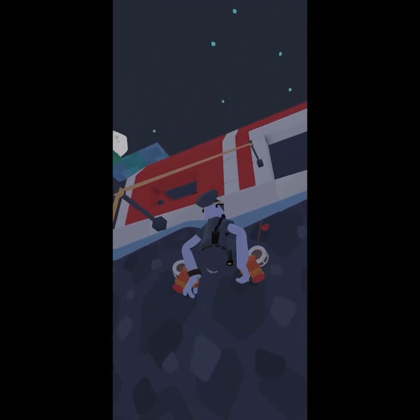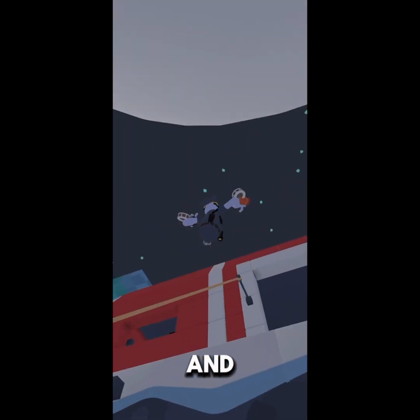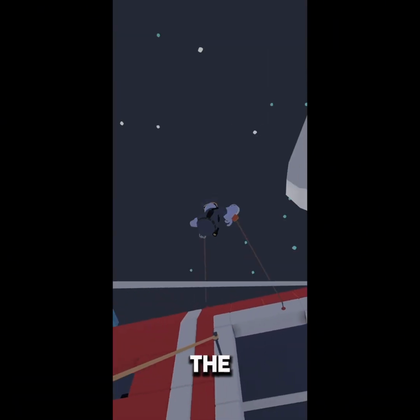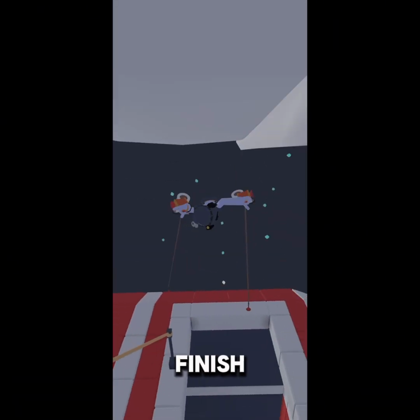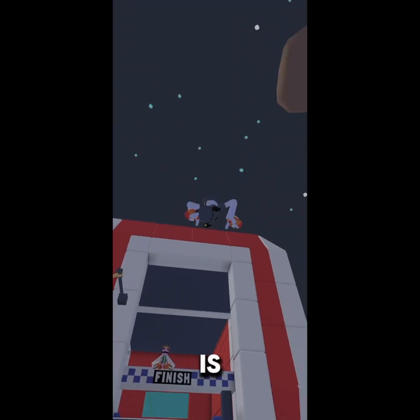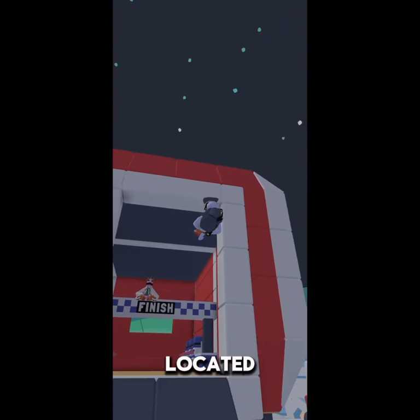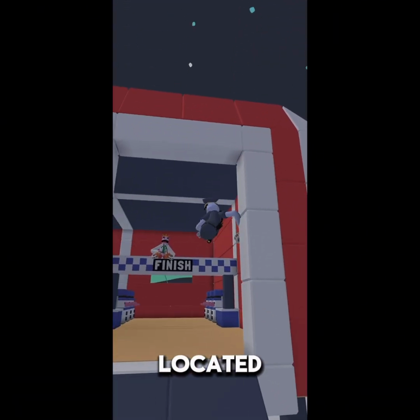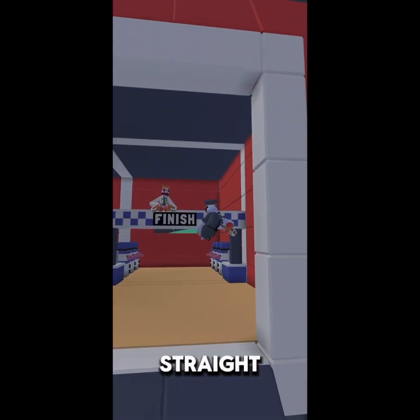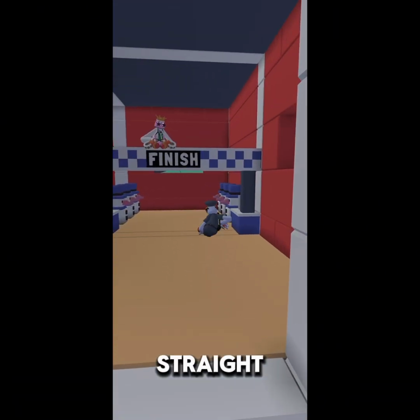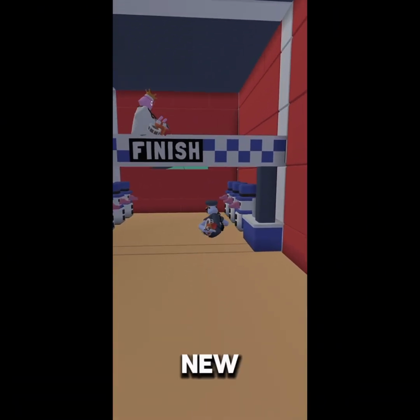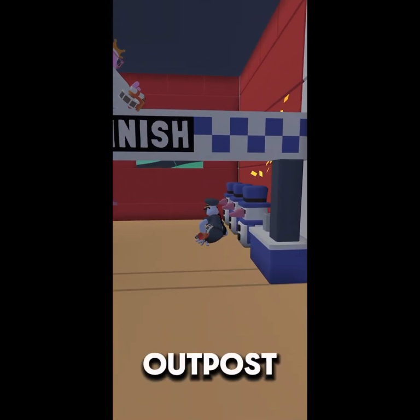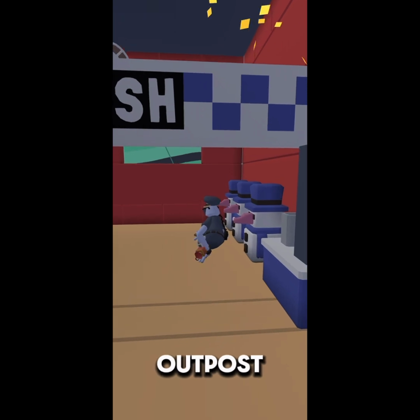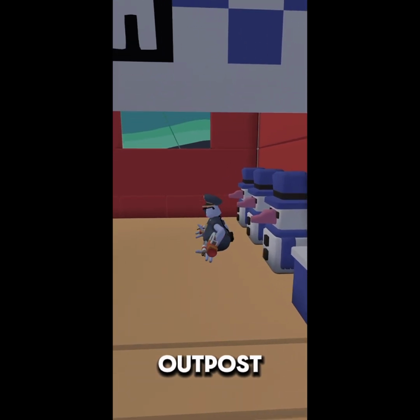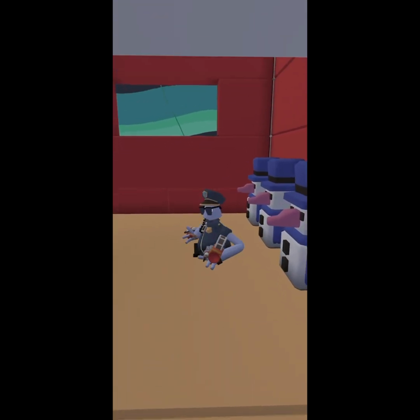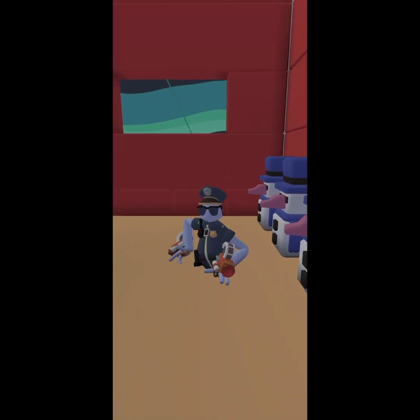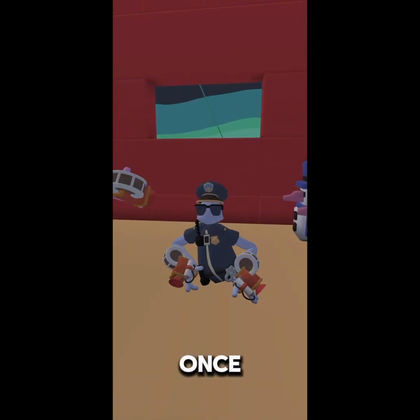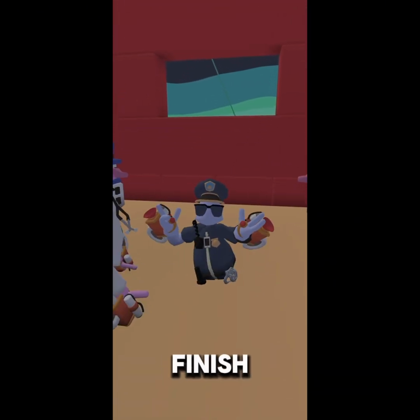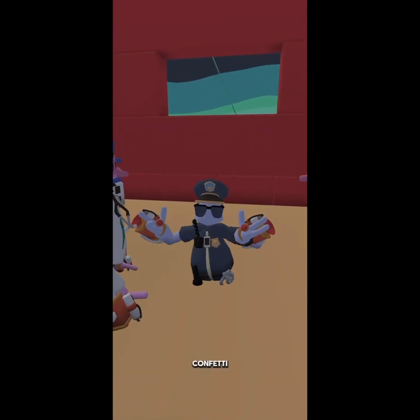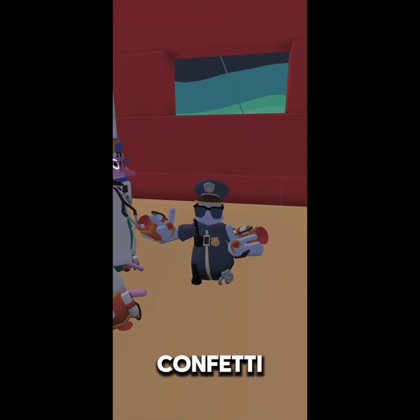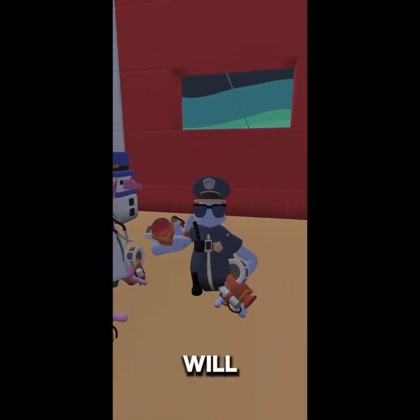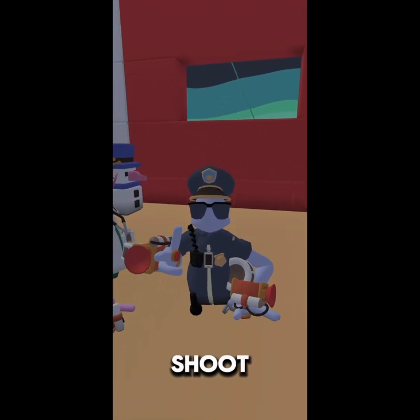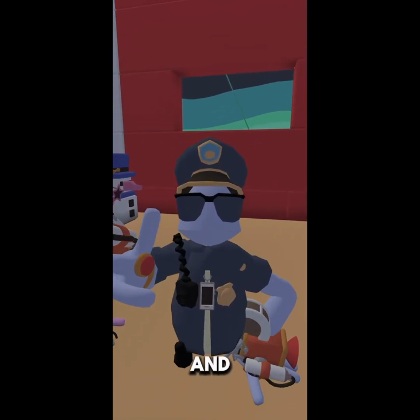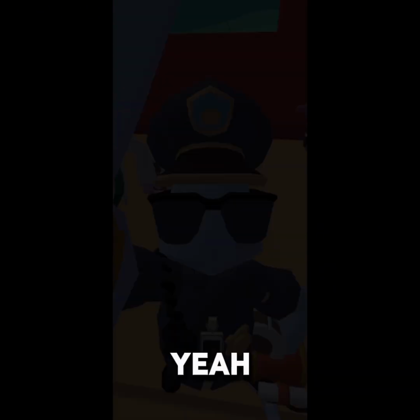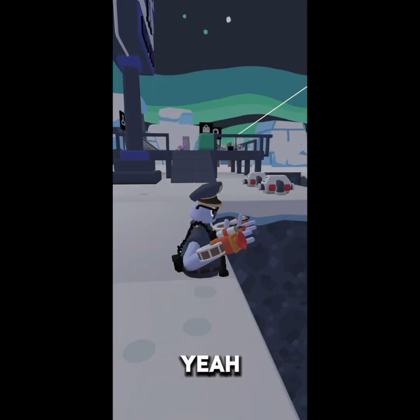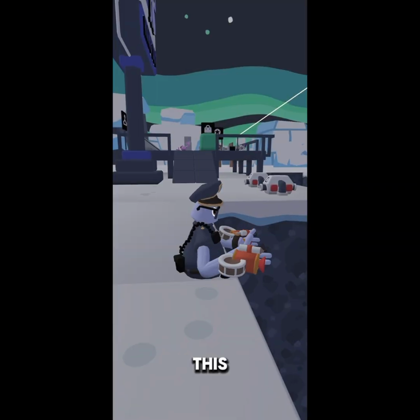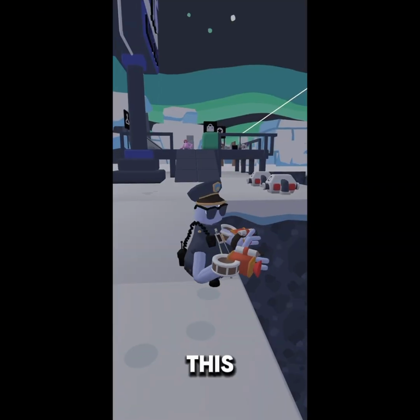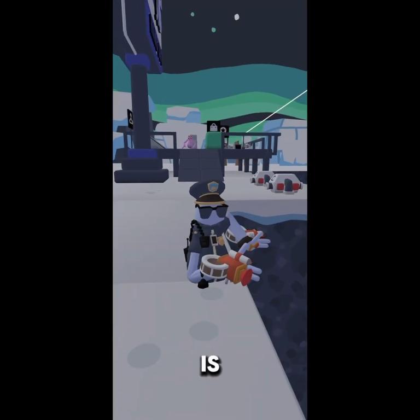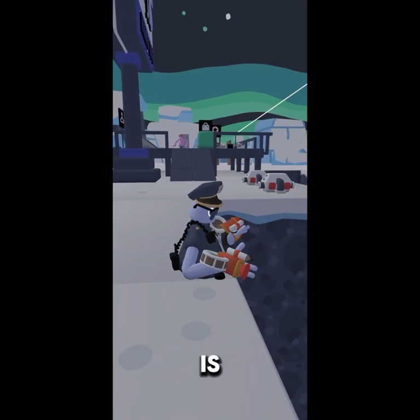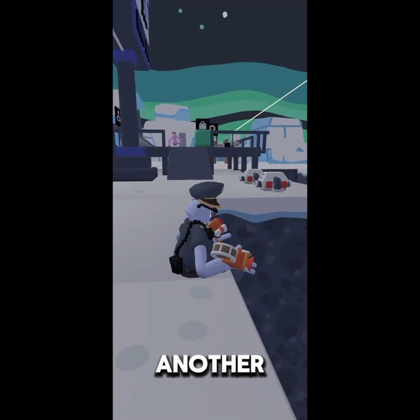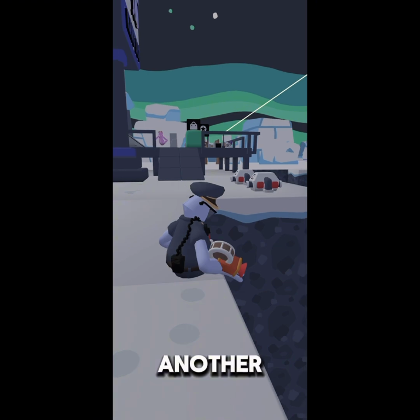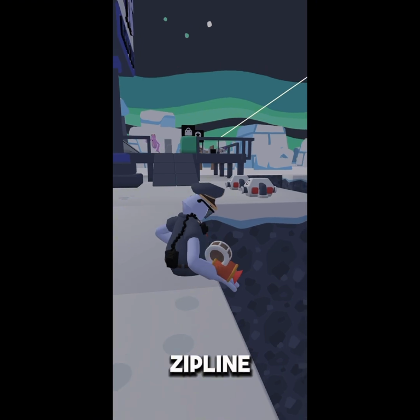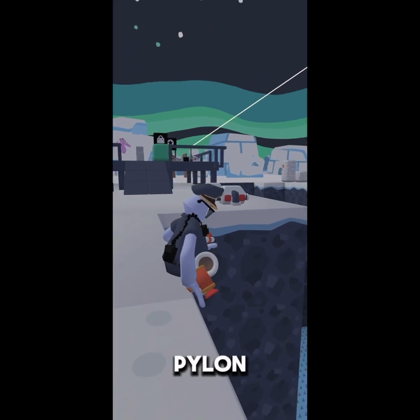The finish line is located straight in the new outpost. Once you finish, confetti will shoot up.